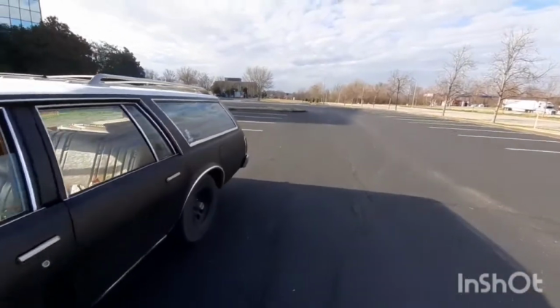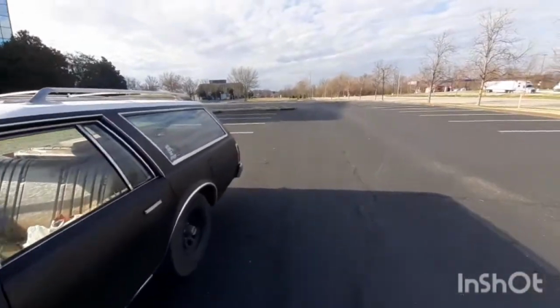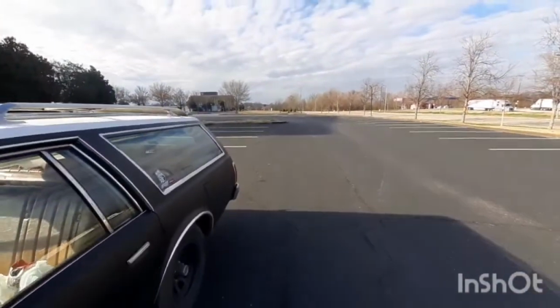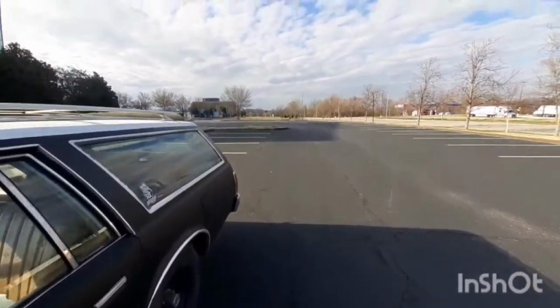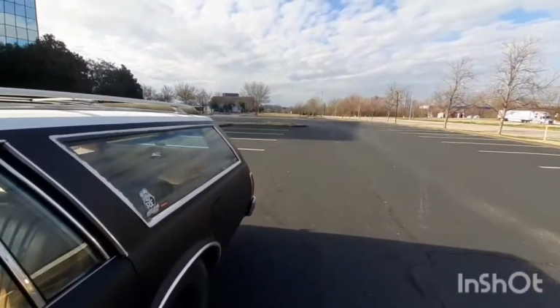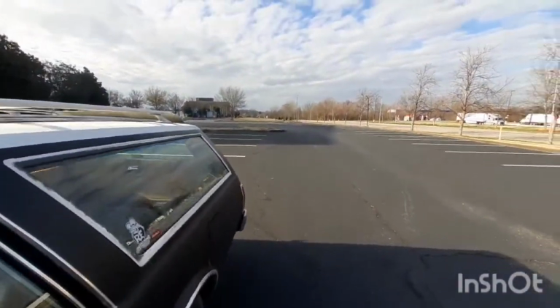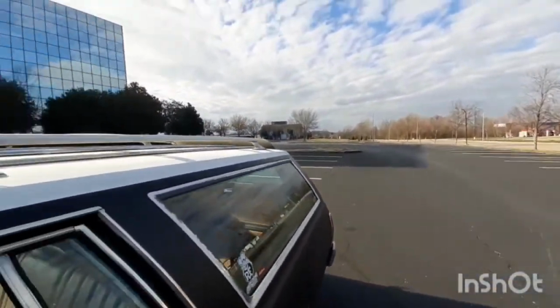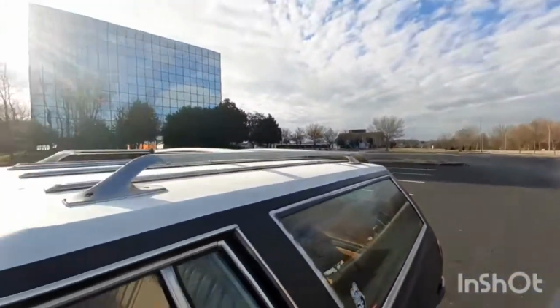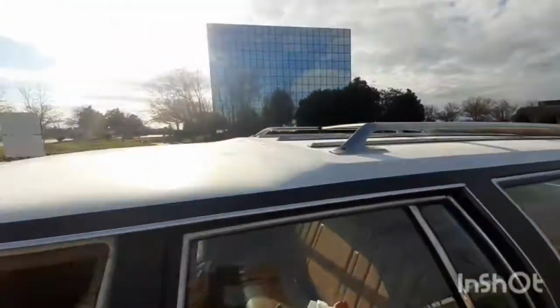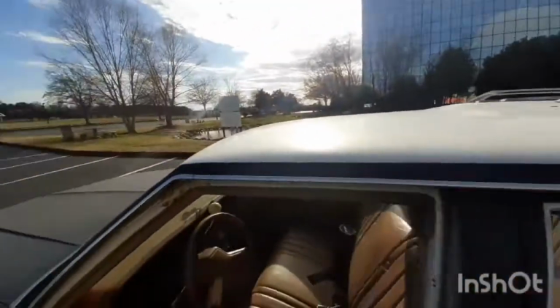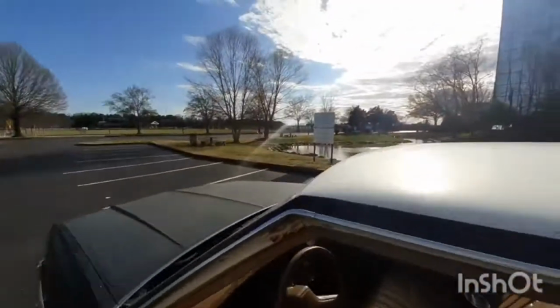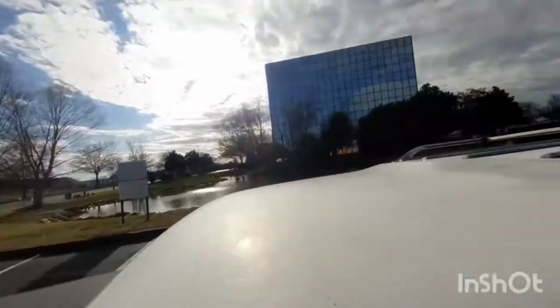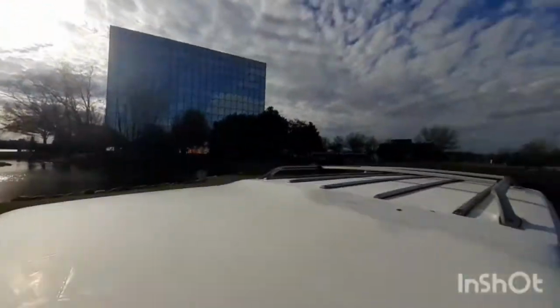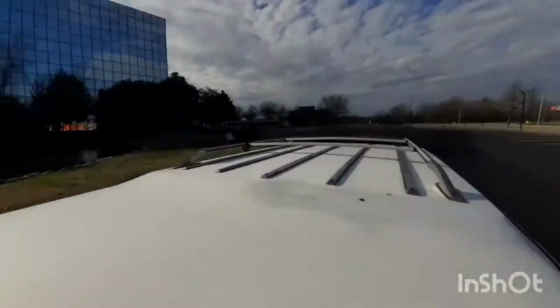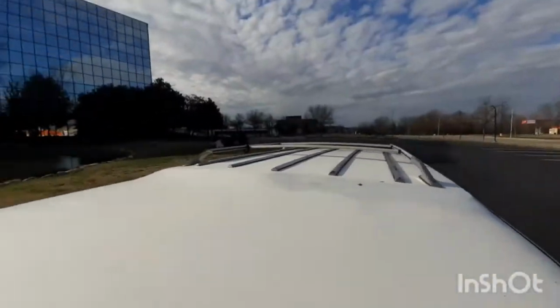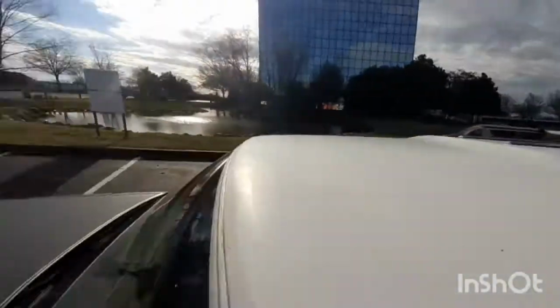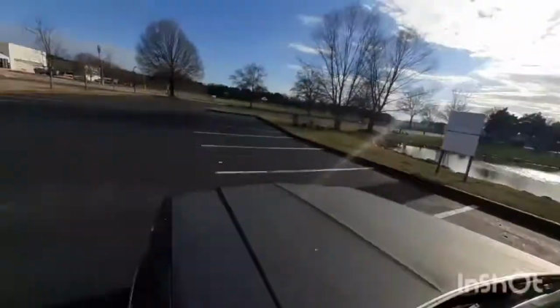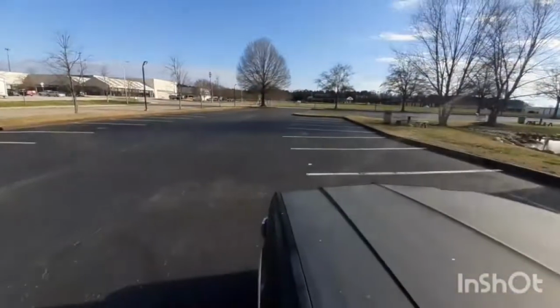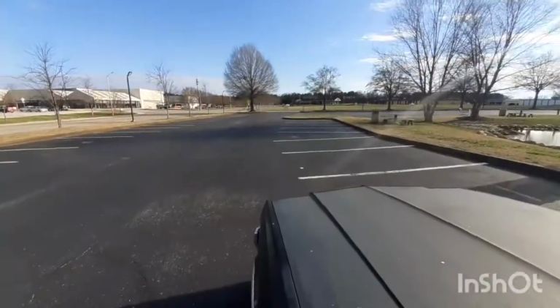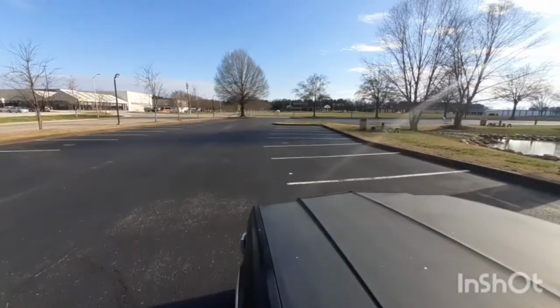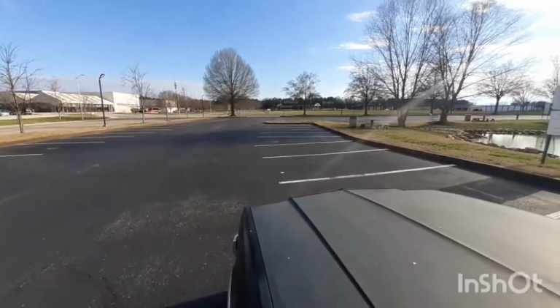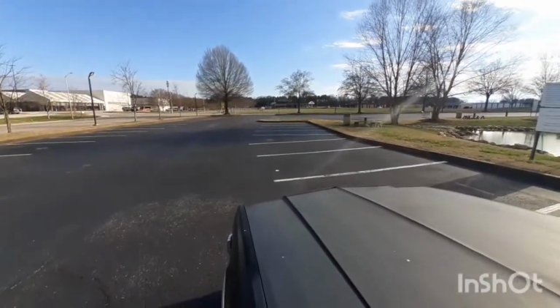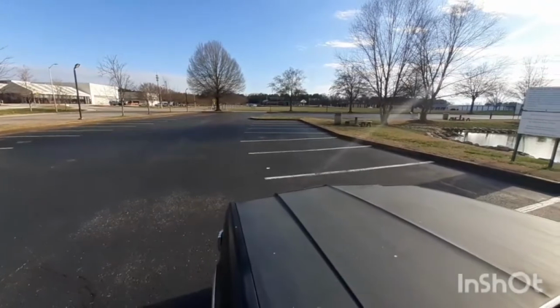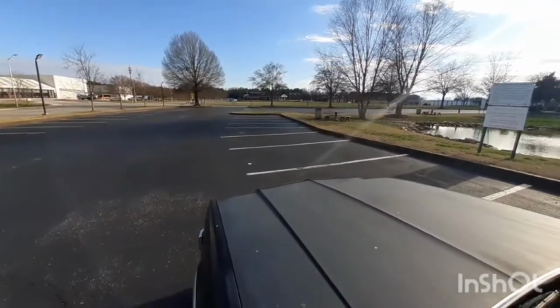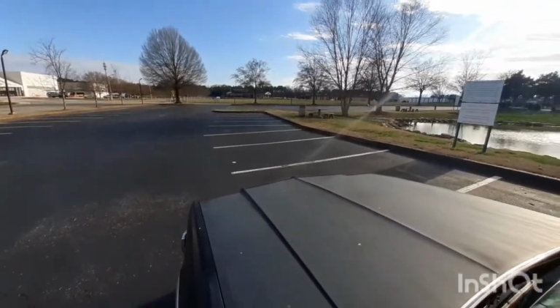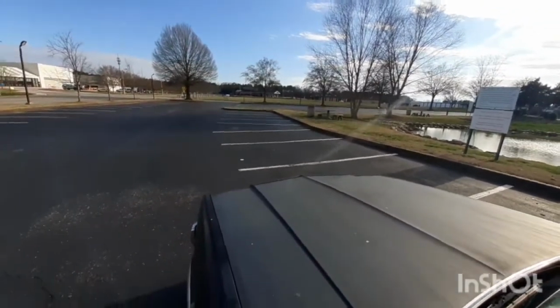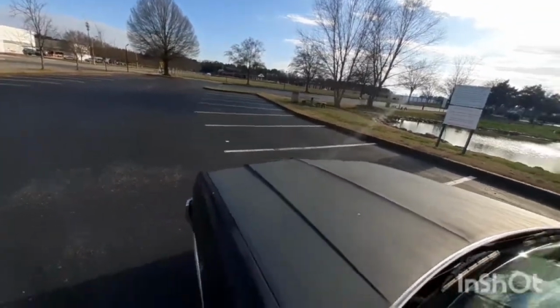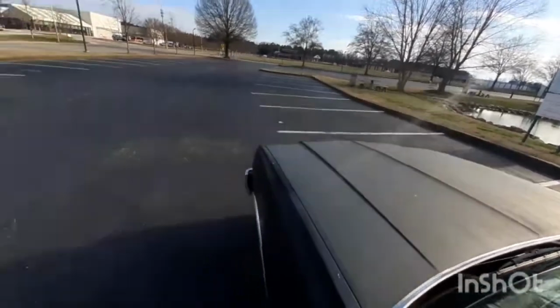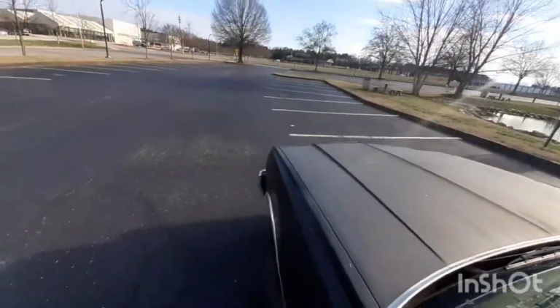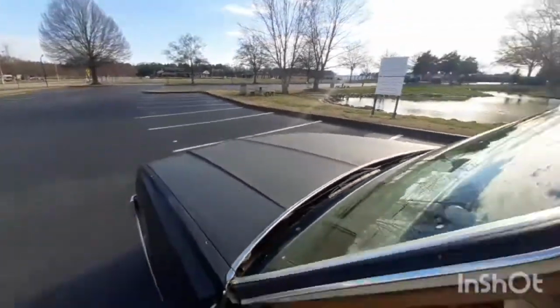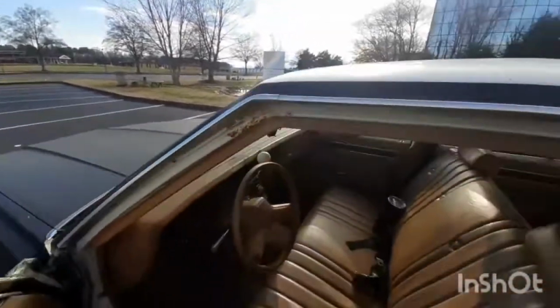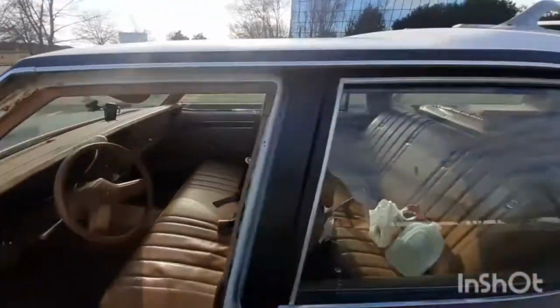Let me give y'all a quick exhaust sound — I don't know if y'all can hear it too good, but we'll see. It's got a cherry bumper exhaust on it.